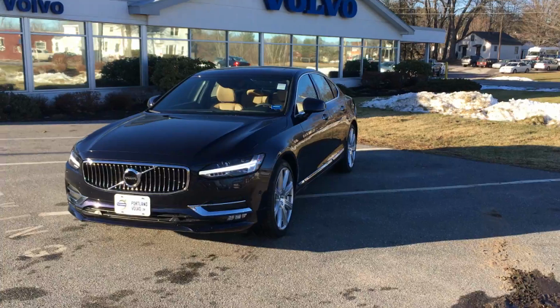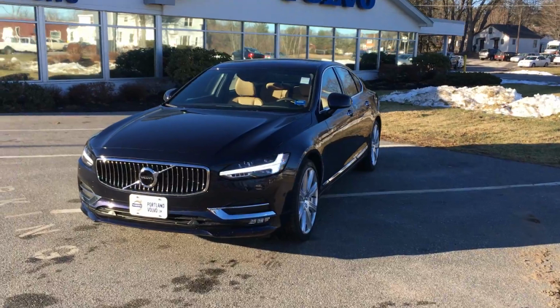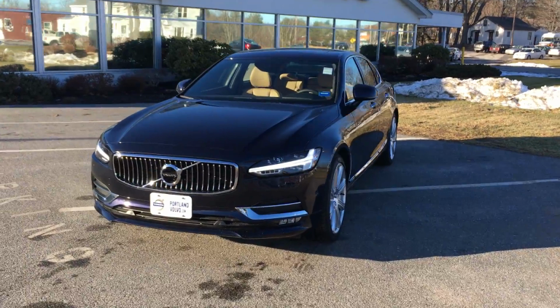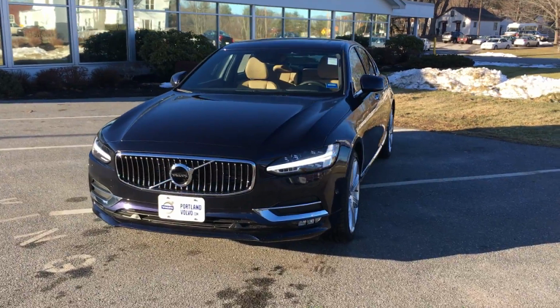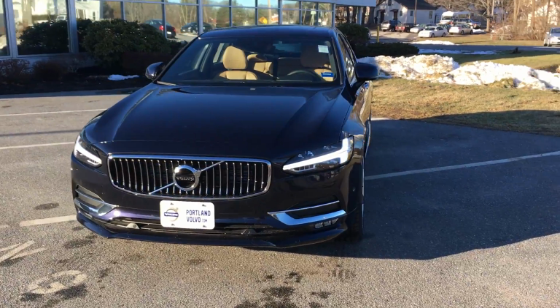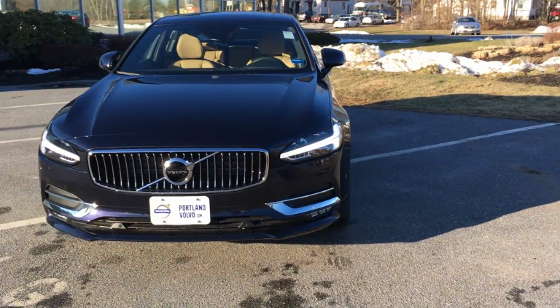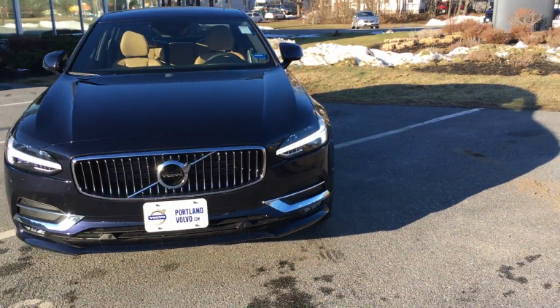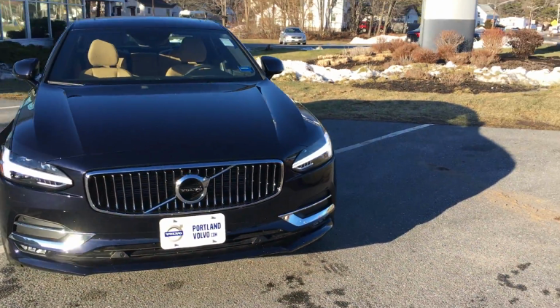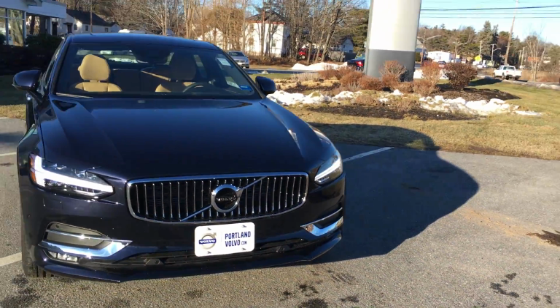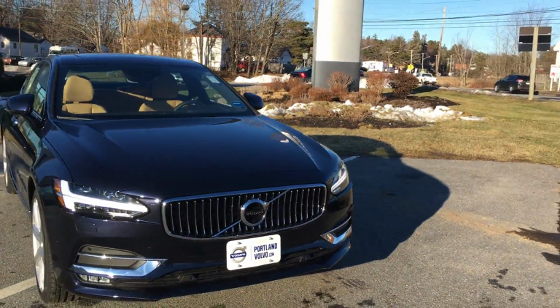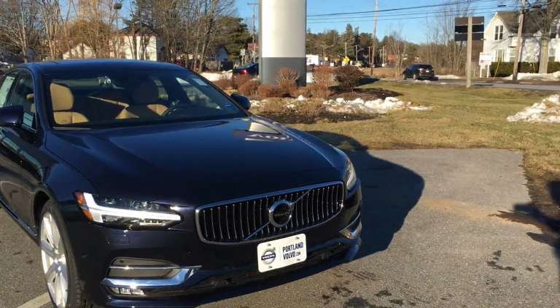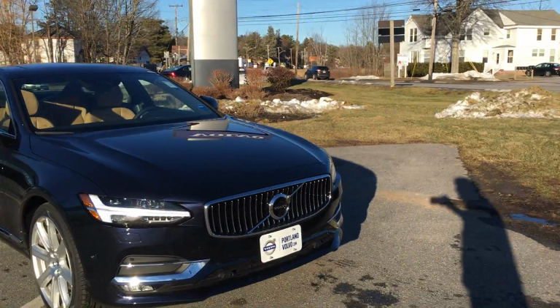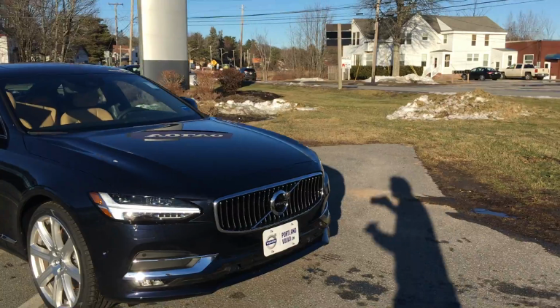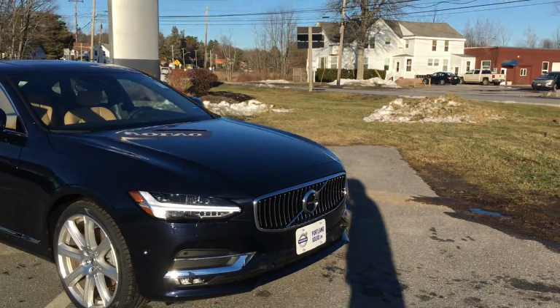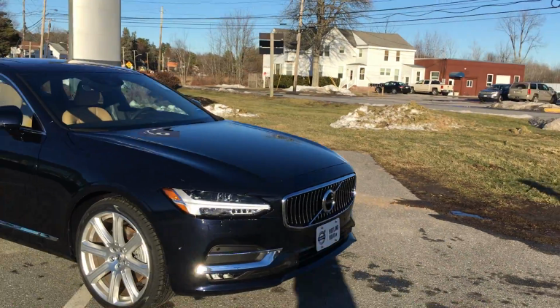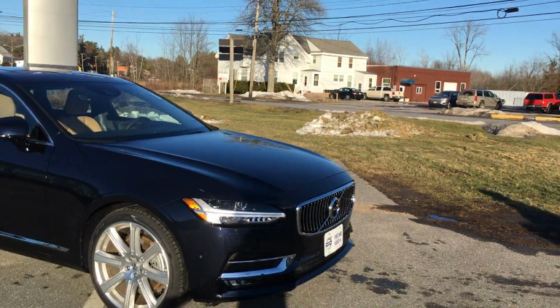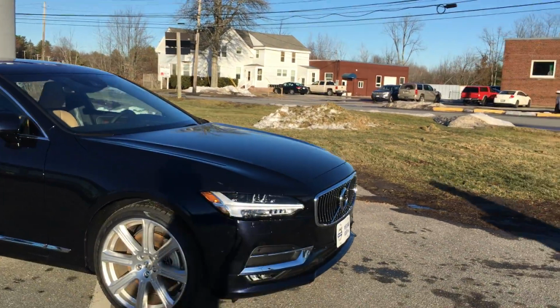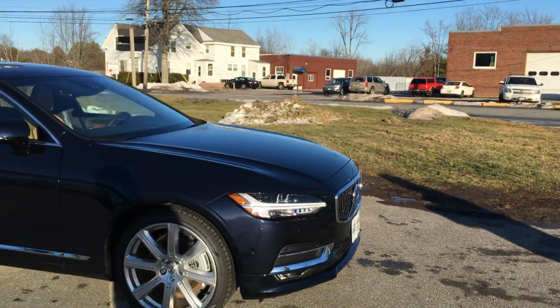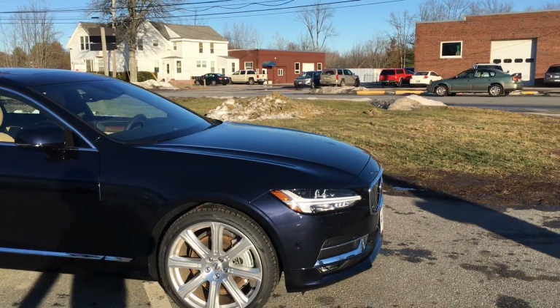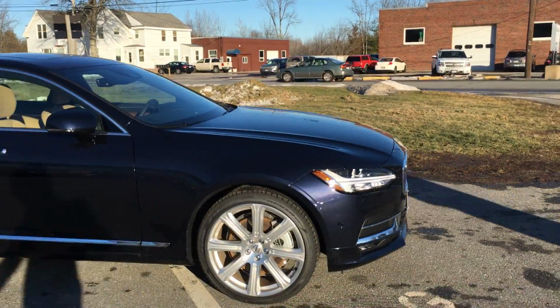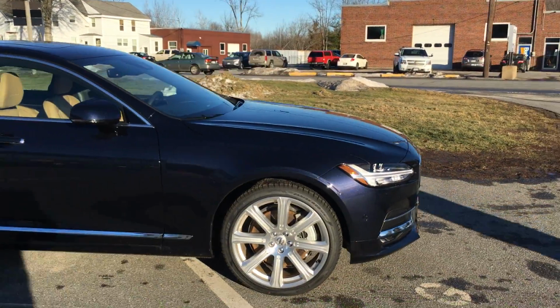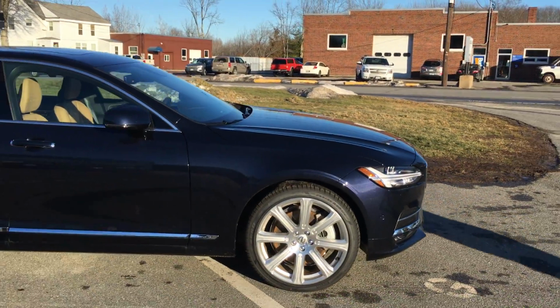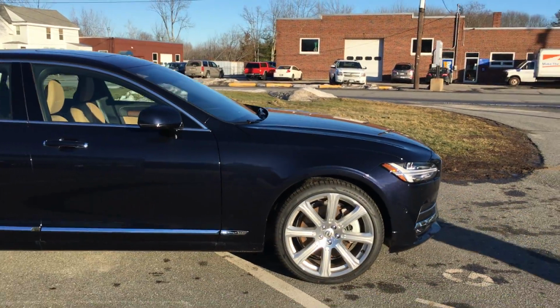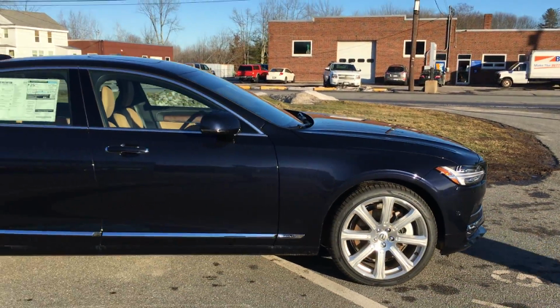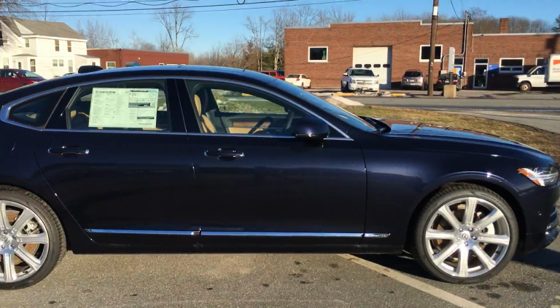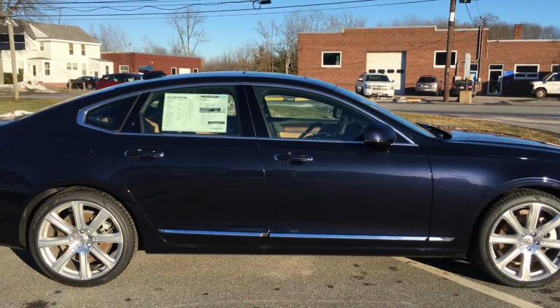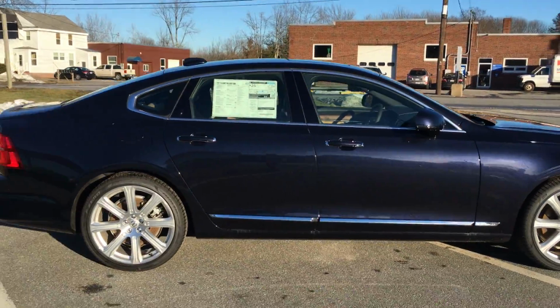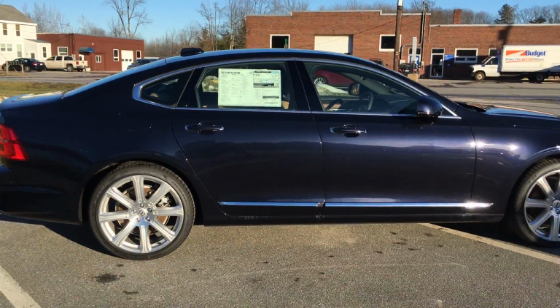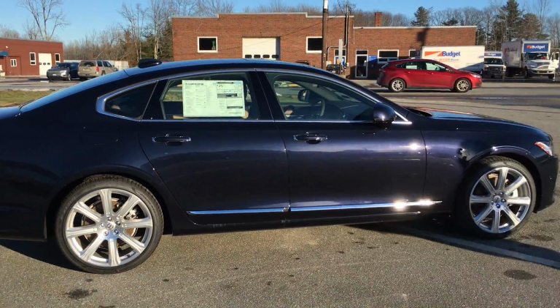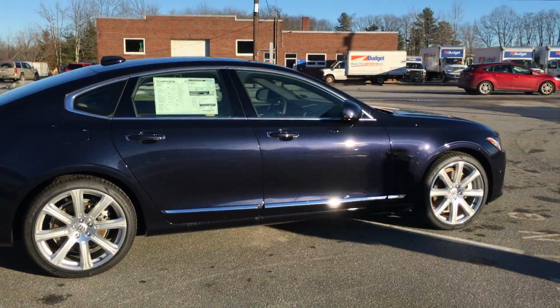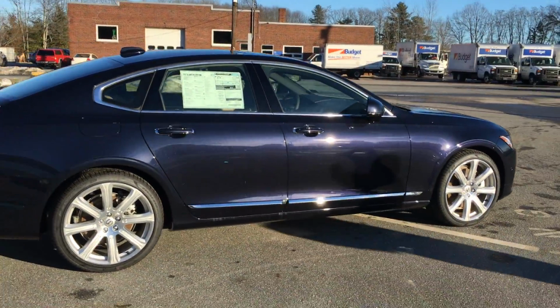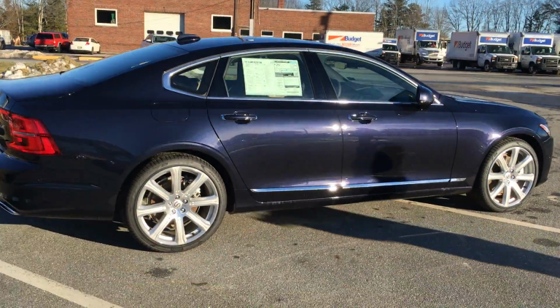Hey guys, Cody over here at Portland Volvo with this beautiful 2017 Volvo S90. This is an Inscription T6 all-wheel drive with beautiful Thor's hammer headlights. See those nice Inscription wheels and nice accent trim.